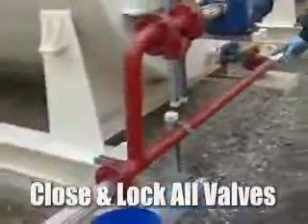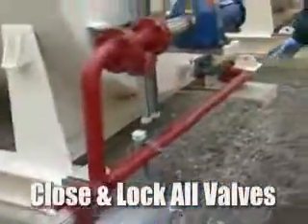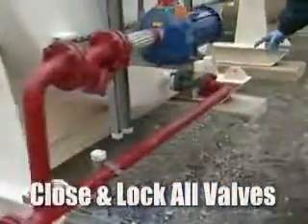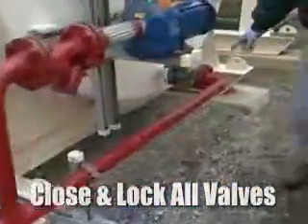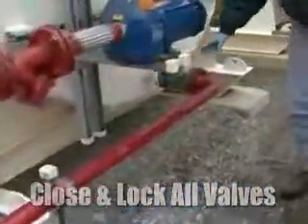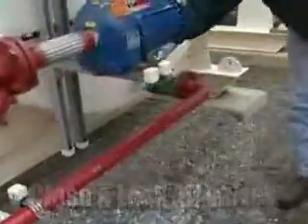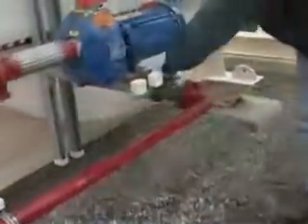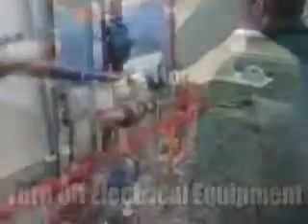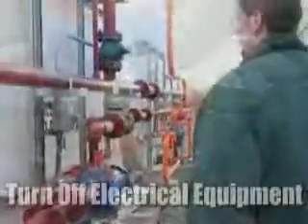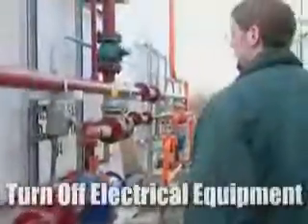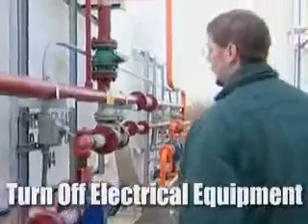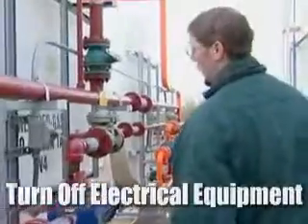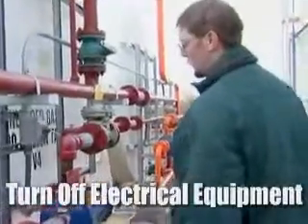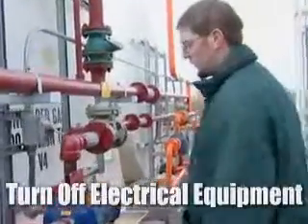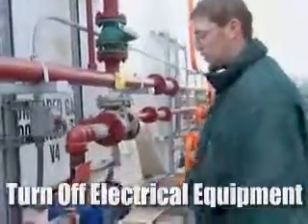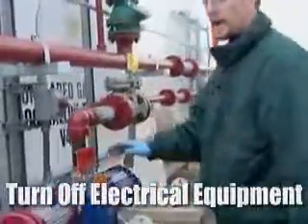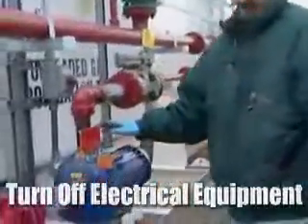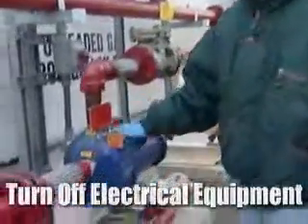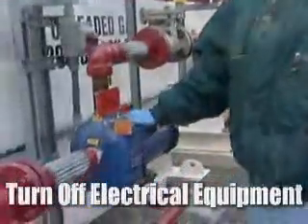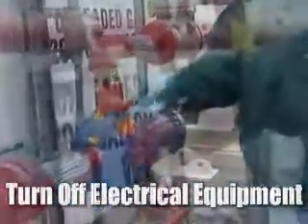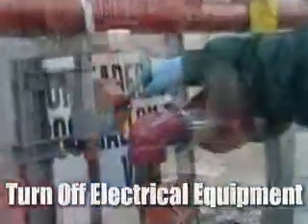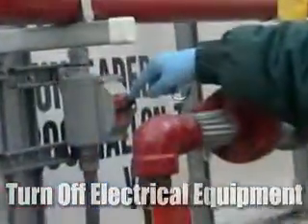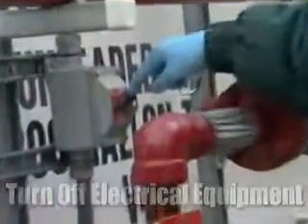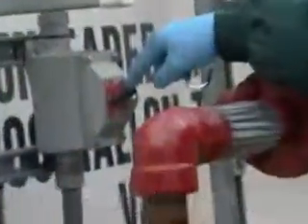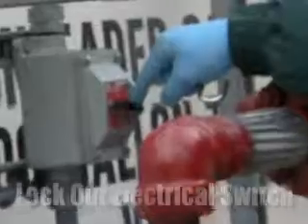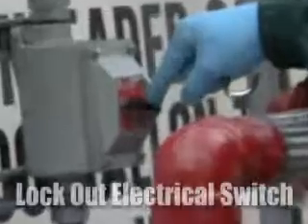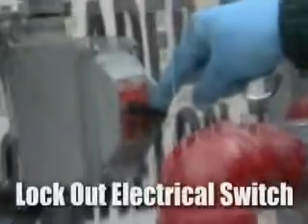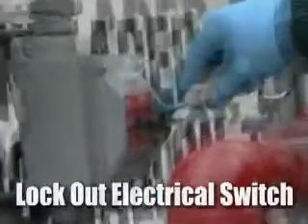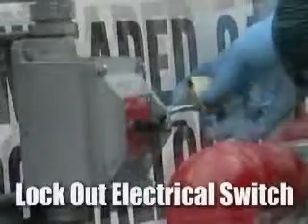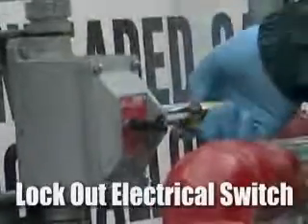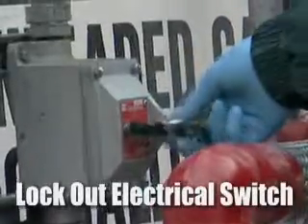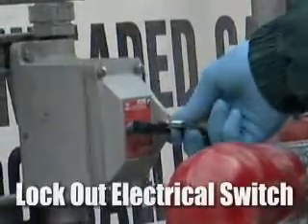Lock the valves closed for safety. Turn off any electrical equipment in the system, such as this pump, from turning on. Remove the lock from the switch and turn to the off position. Lock out the electrical switch.